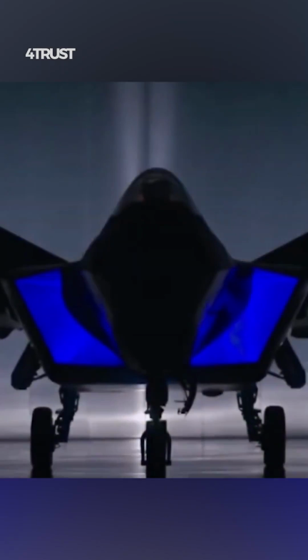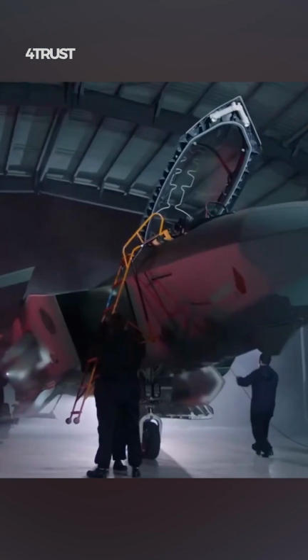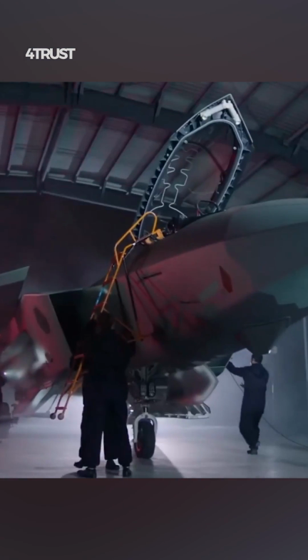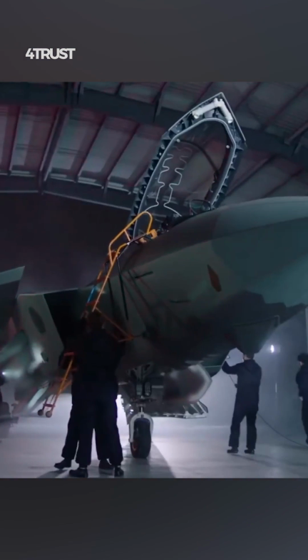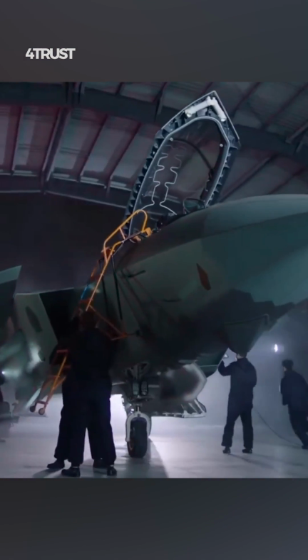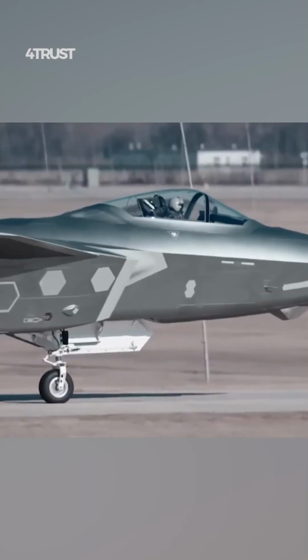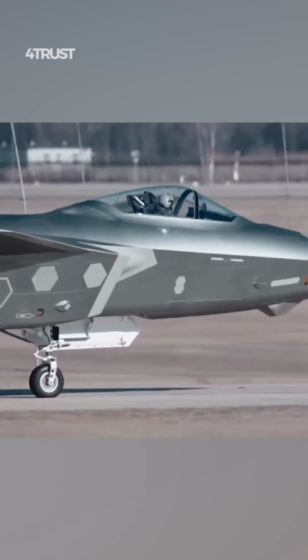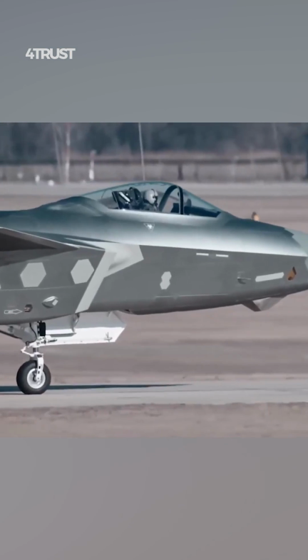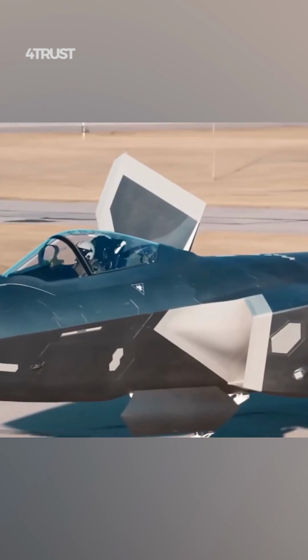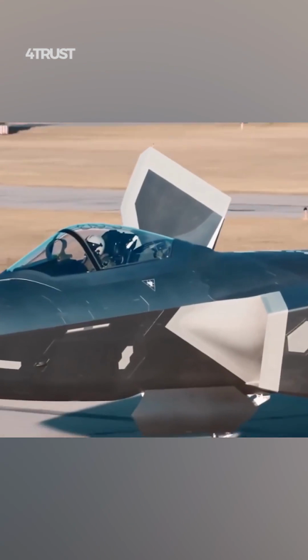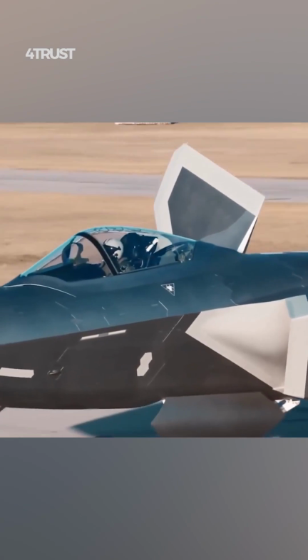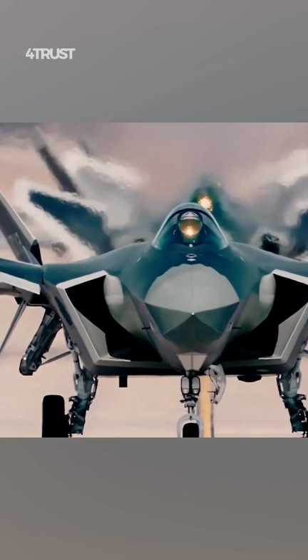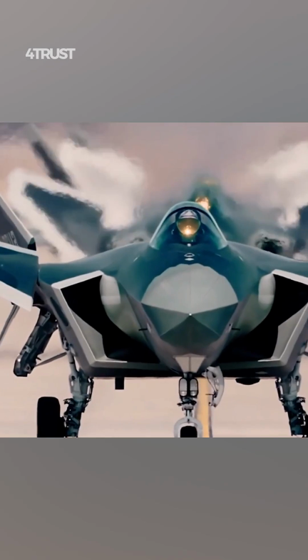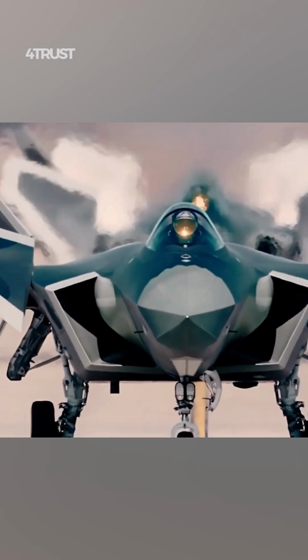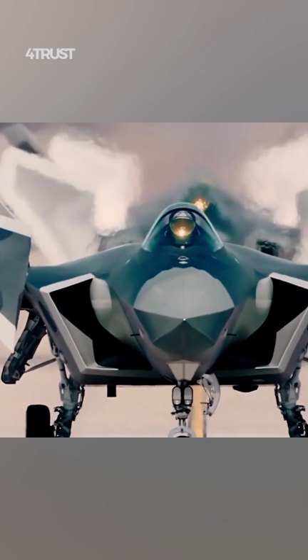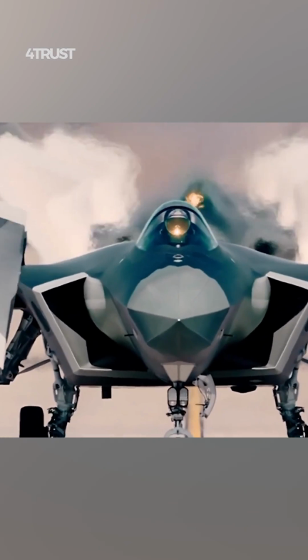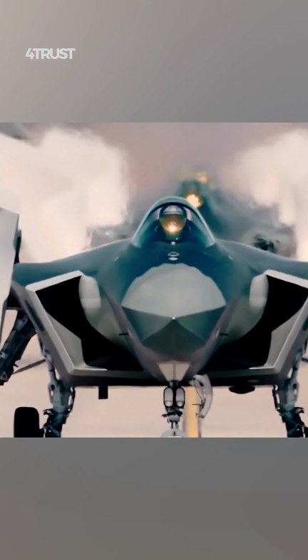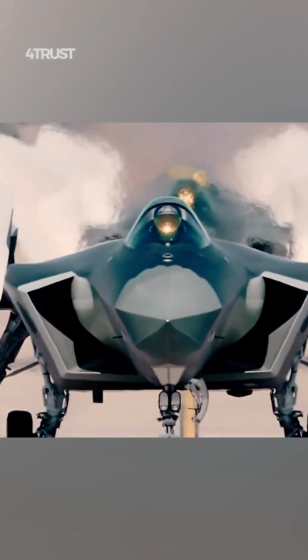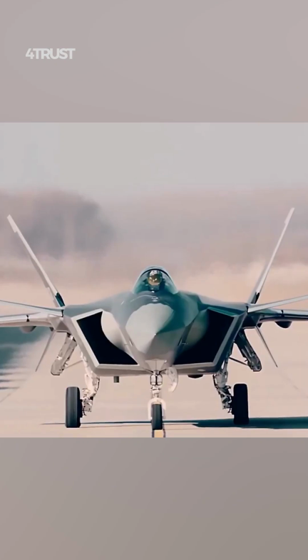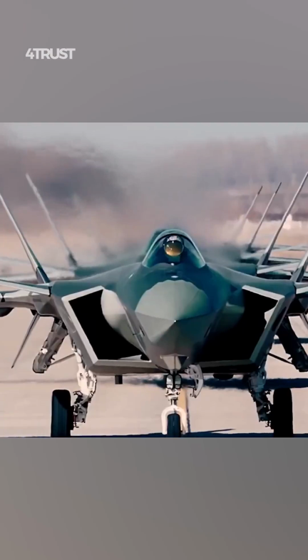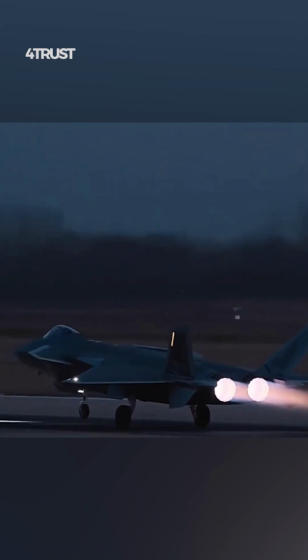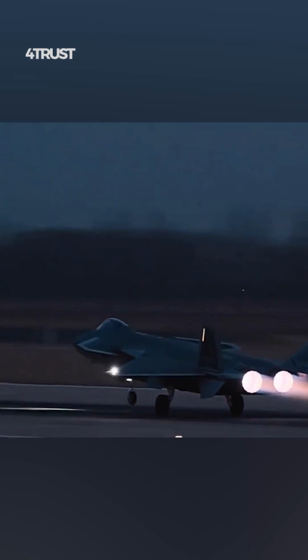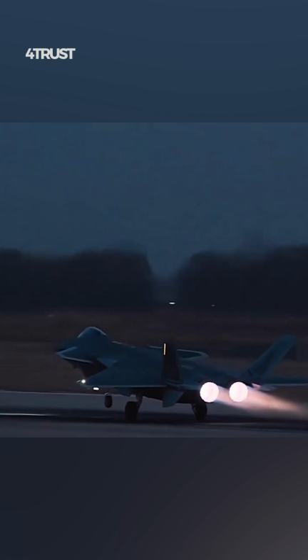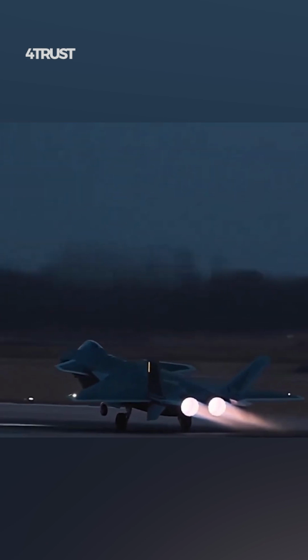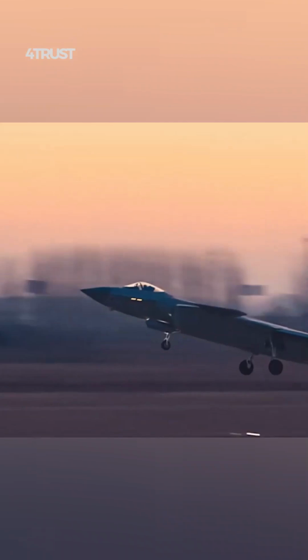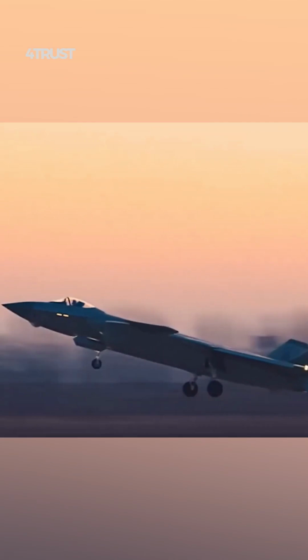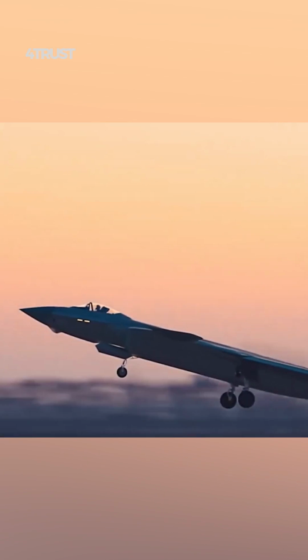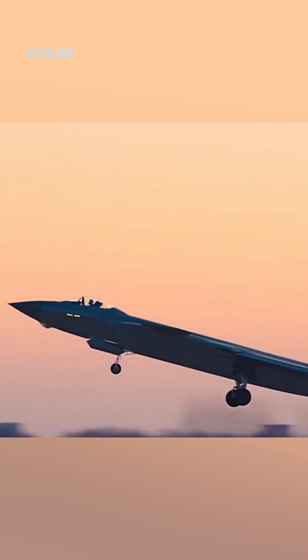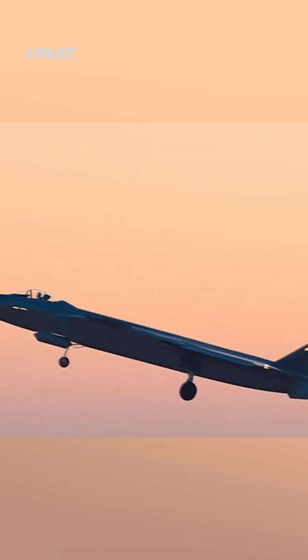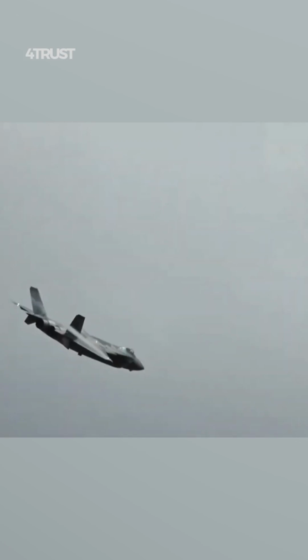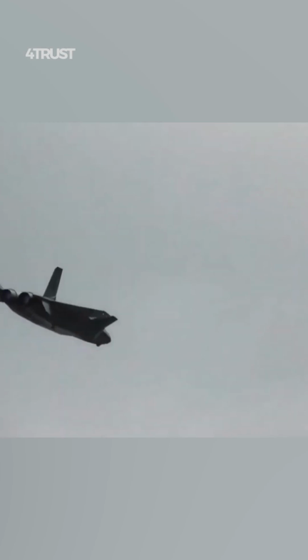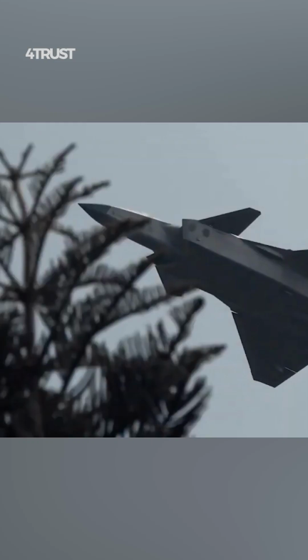The Chengdu J-20 is a fifth-generation stealth fighter developed by China's Chengdu Aerospace Corporation. It's intended to be a multi-role aircraft for the People's Liberation Army Air Force.